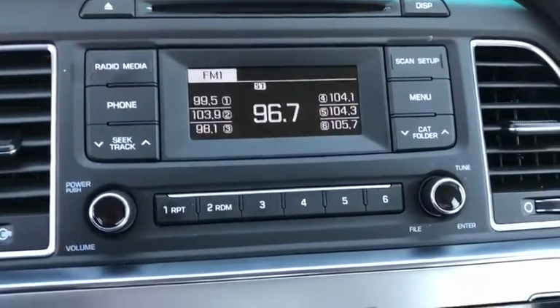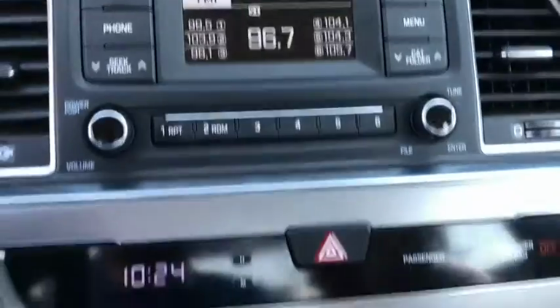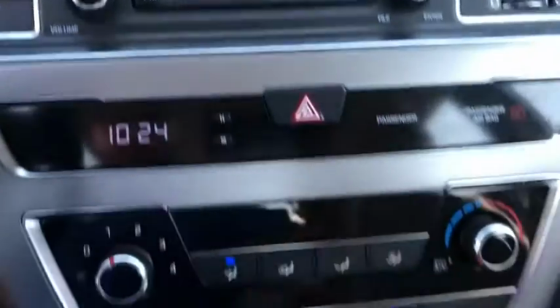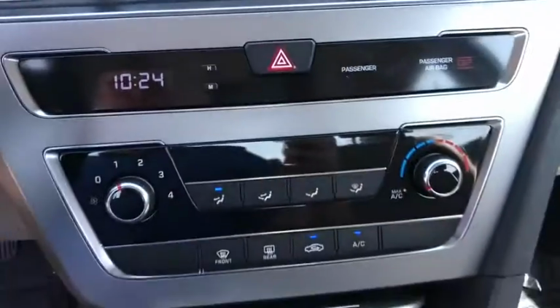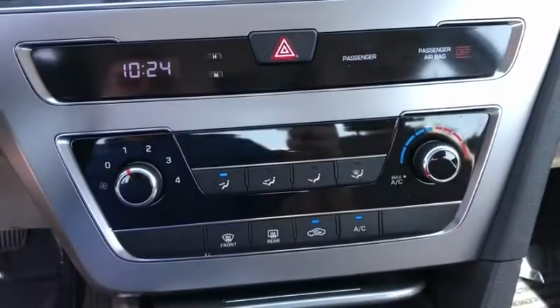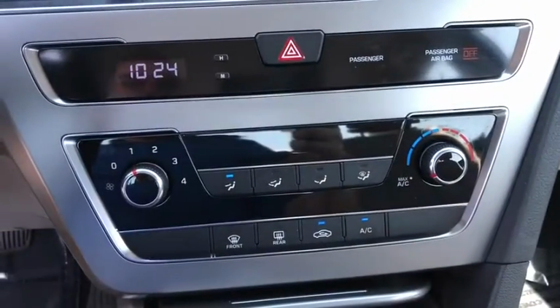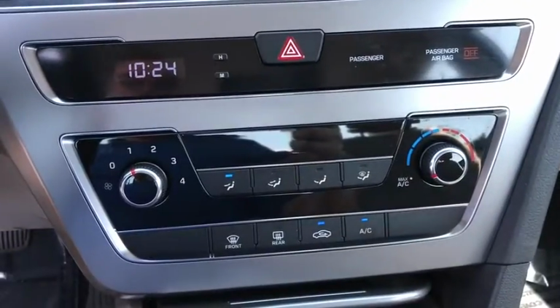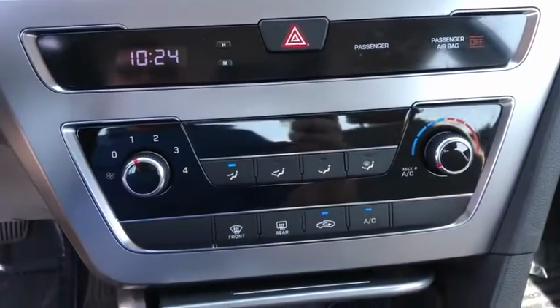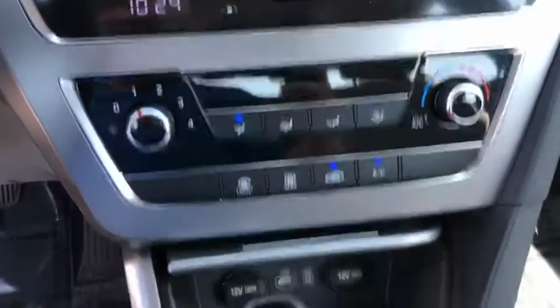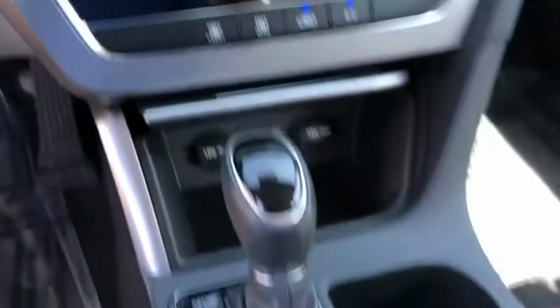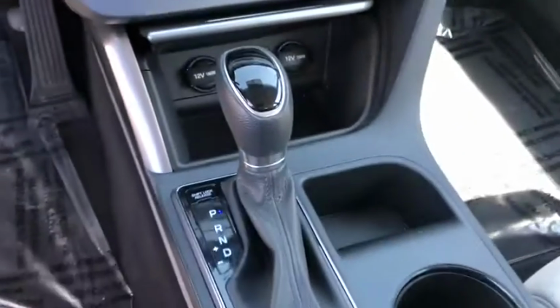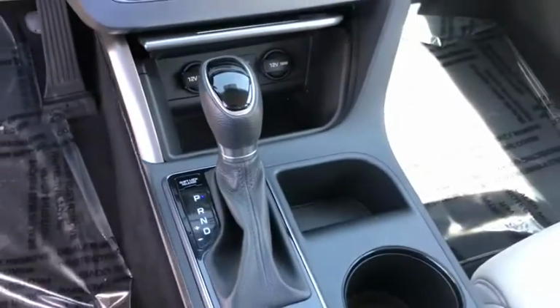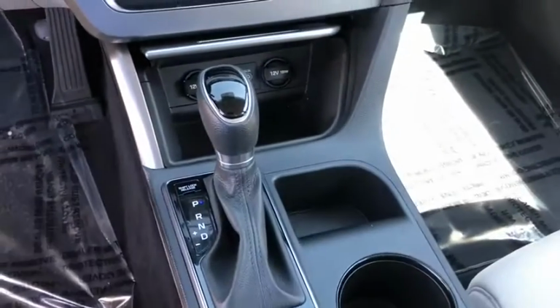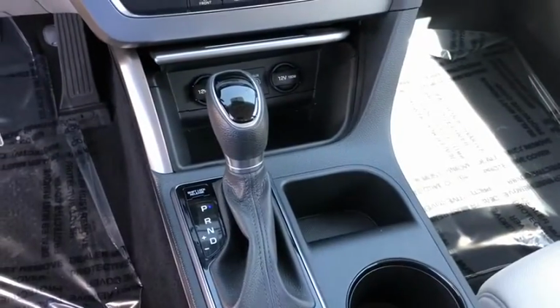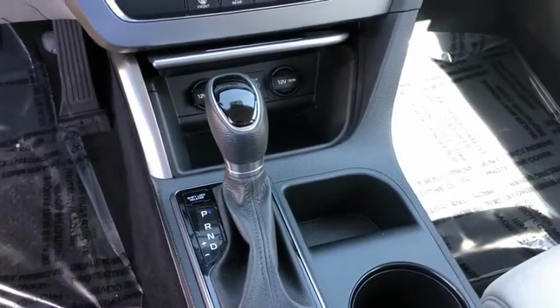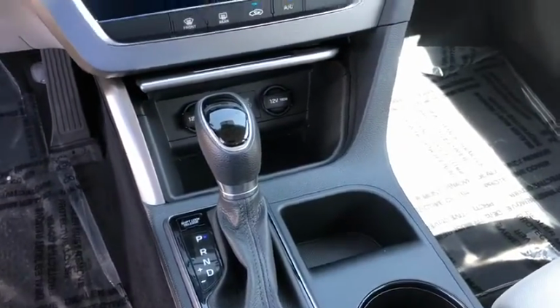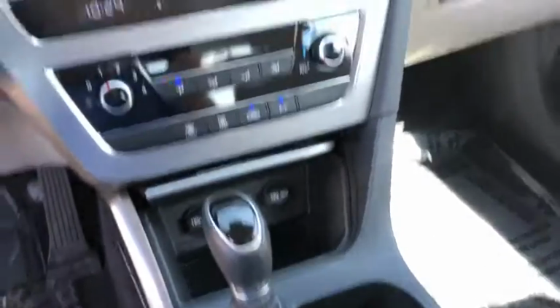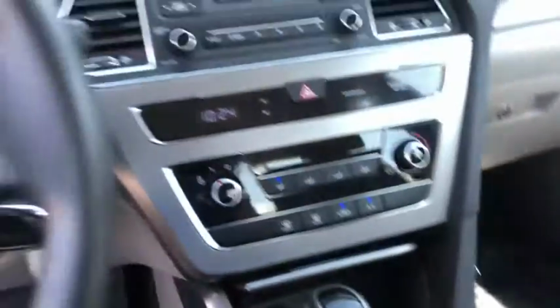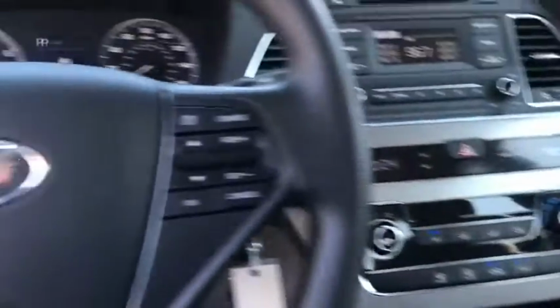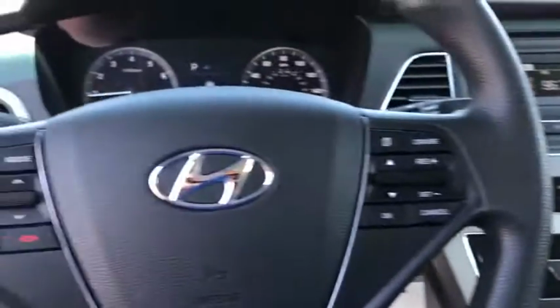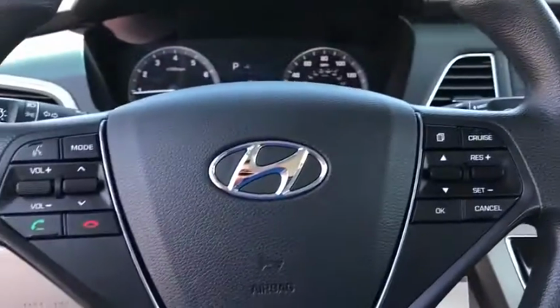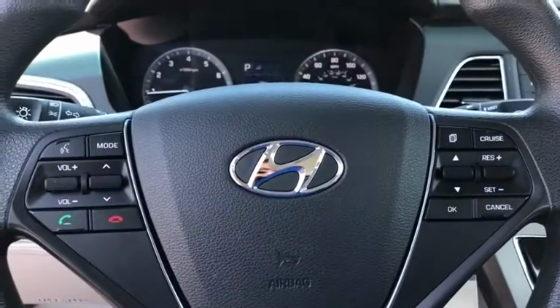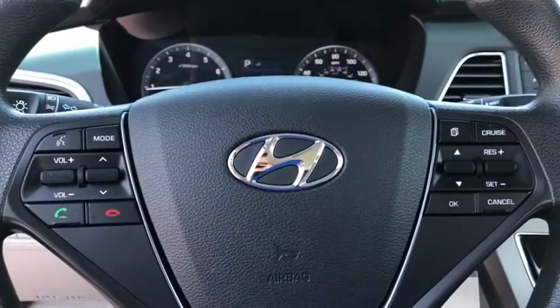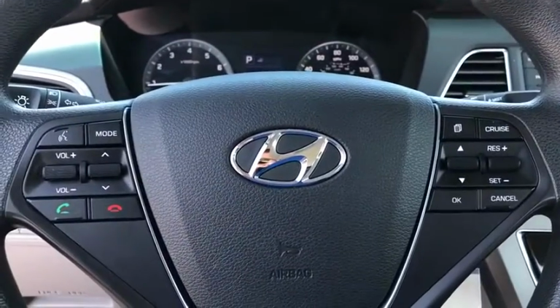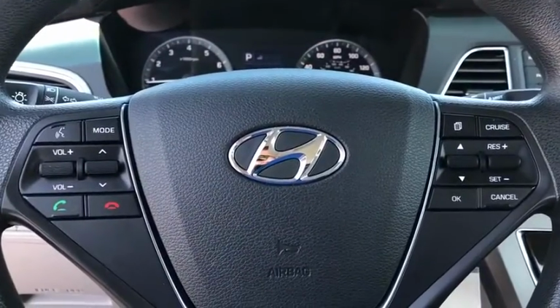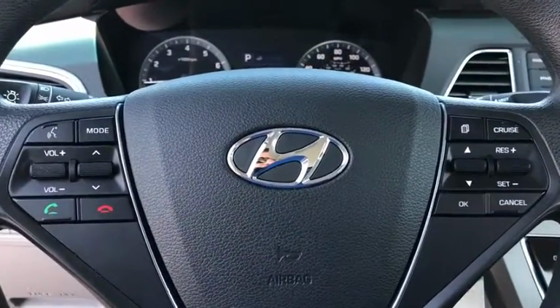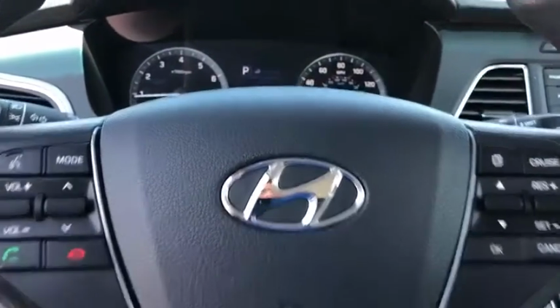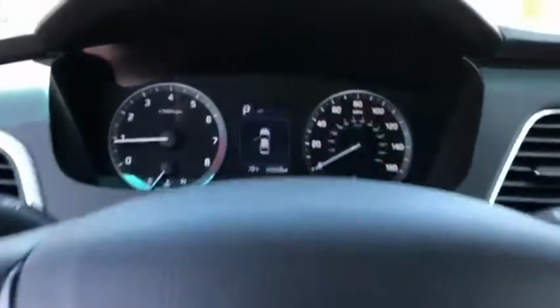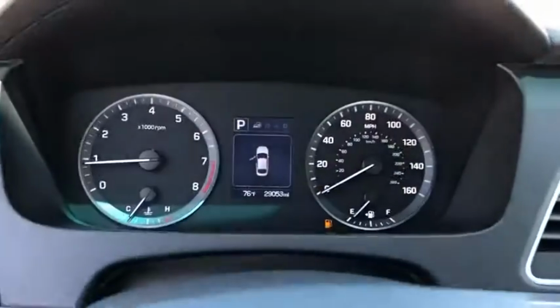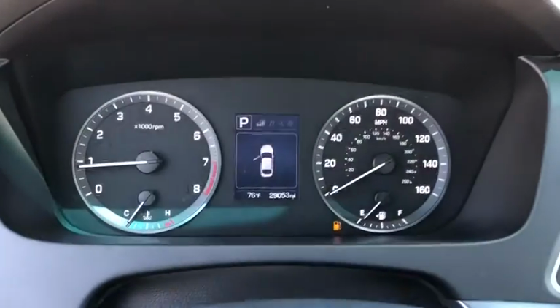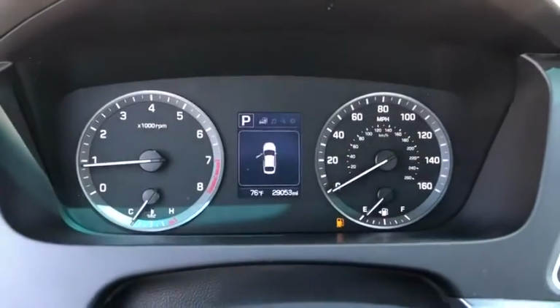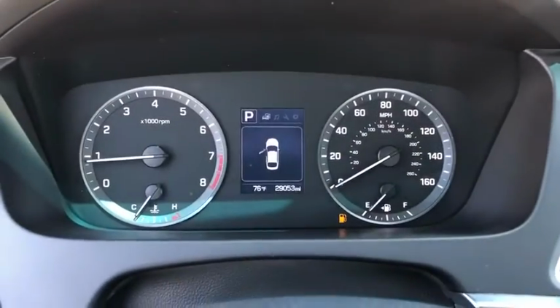Remote keyless entry, brake assist, panic alarm, overhead console, tachometer, driver vanity mirror. This beauty will even make your house keys jealous. Drive it today!